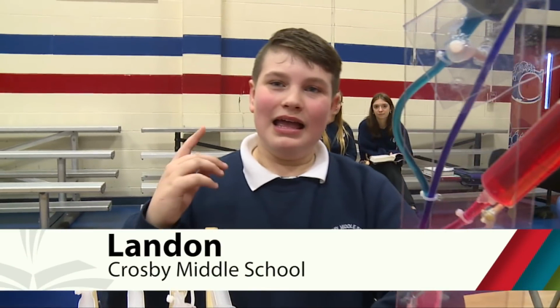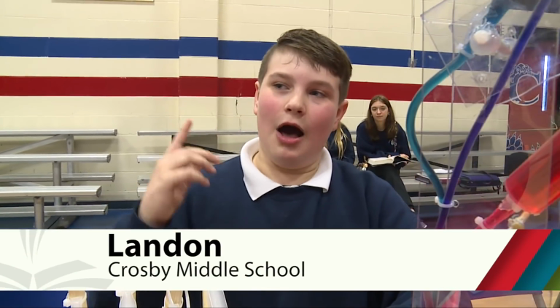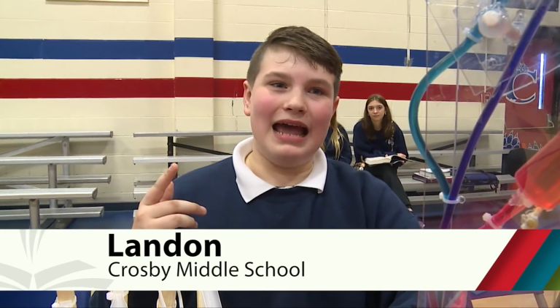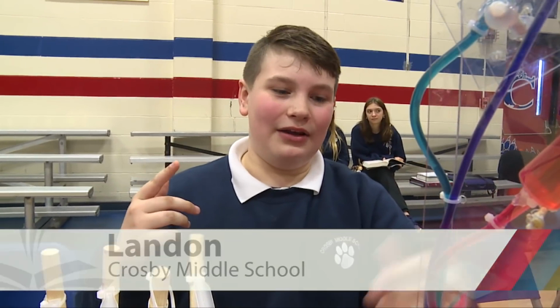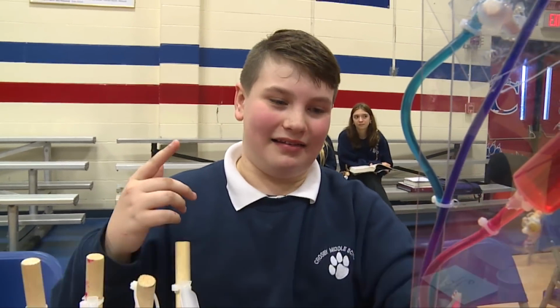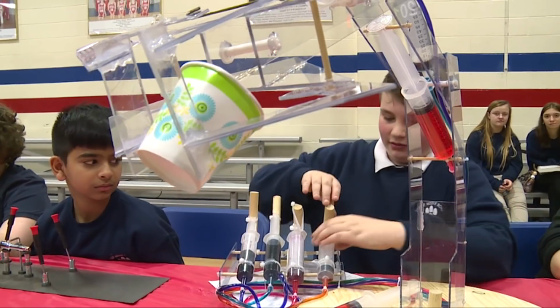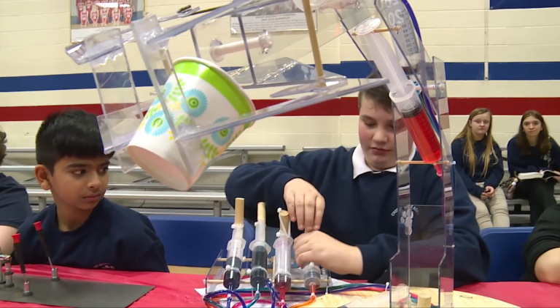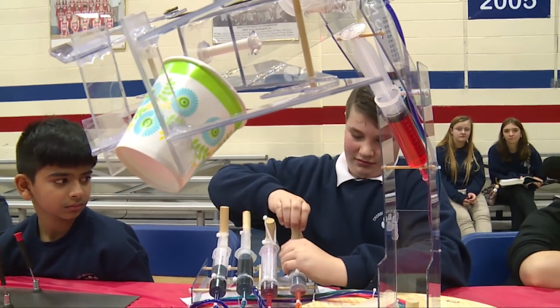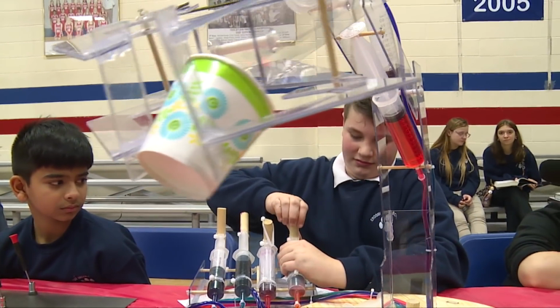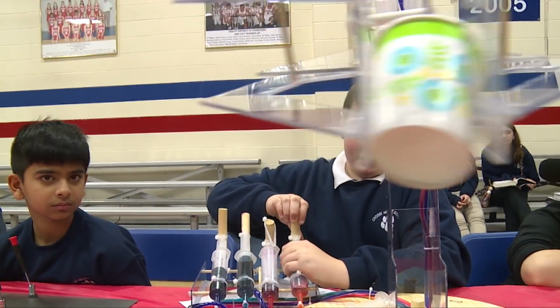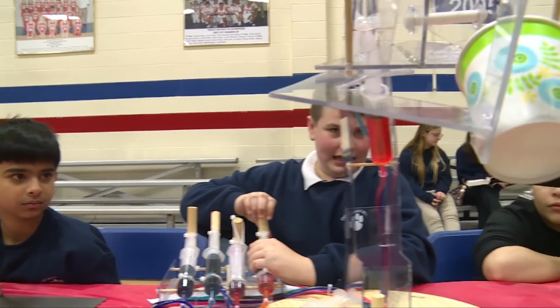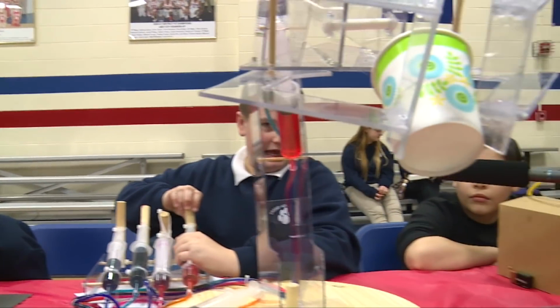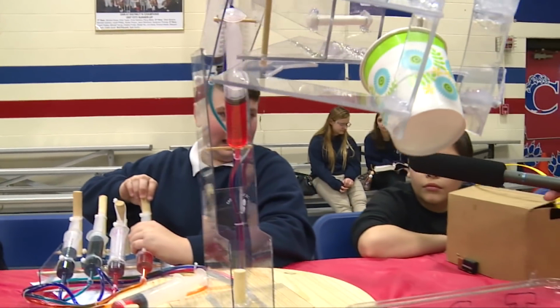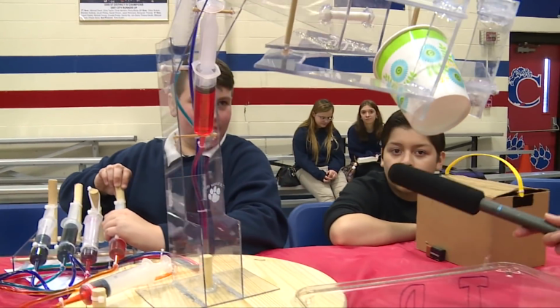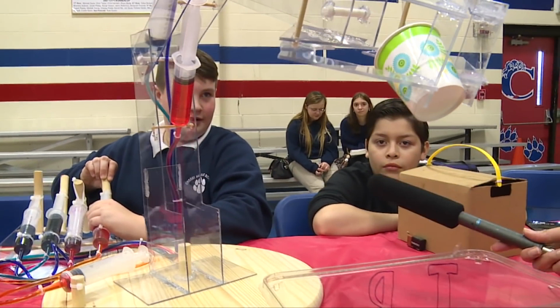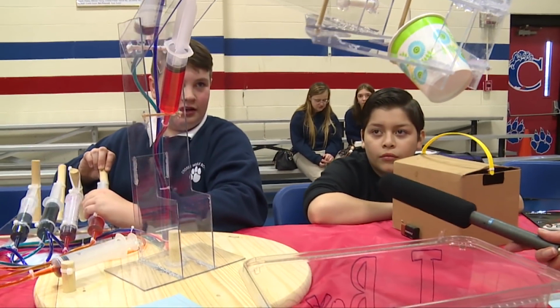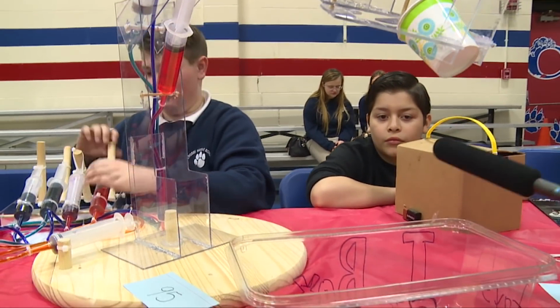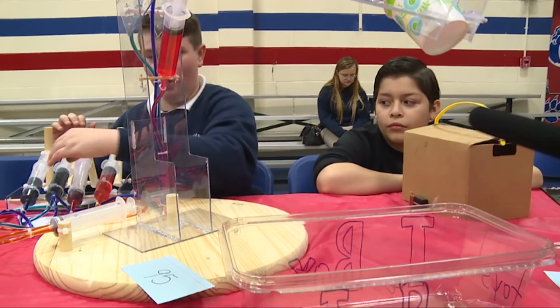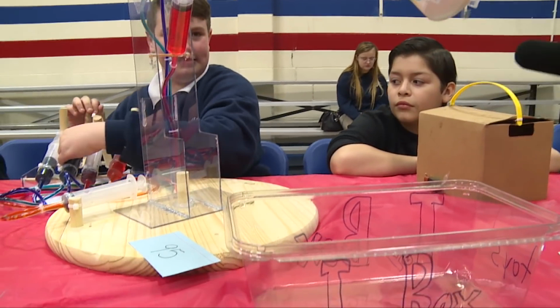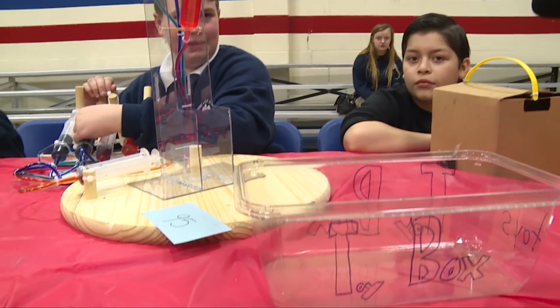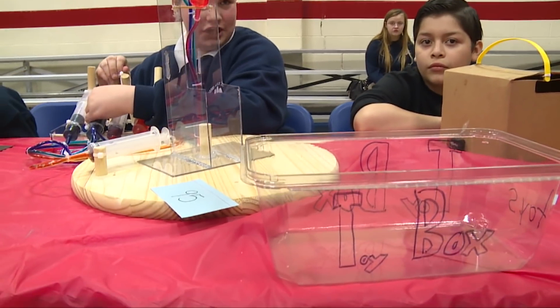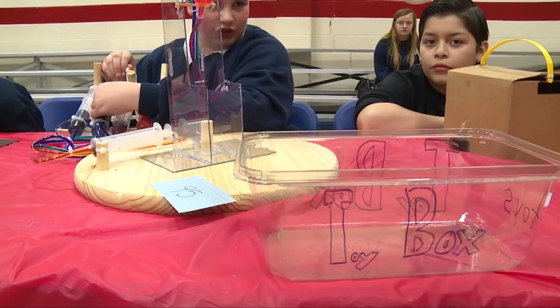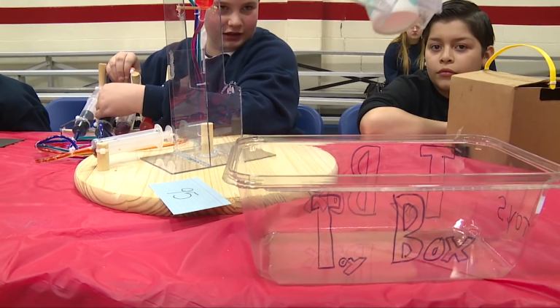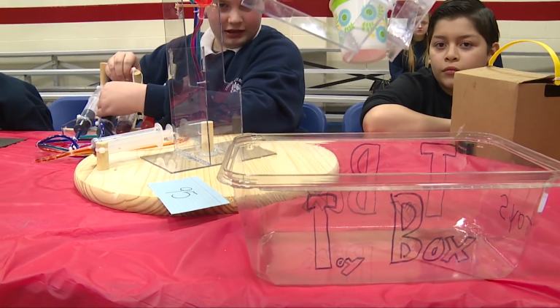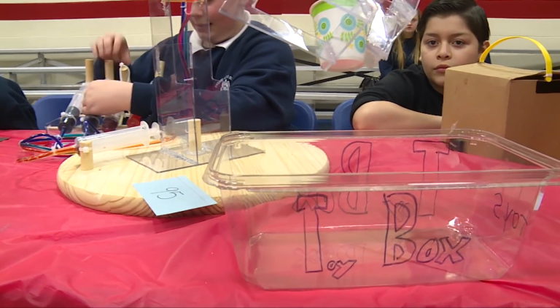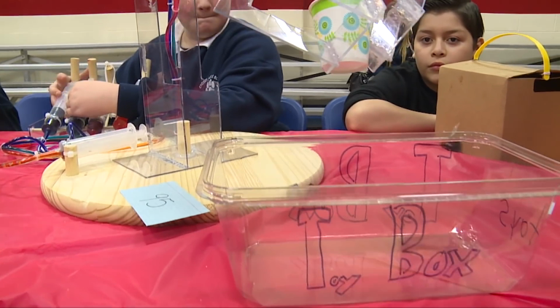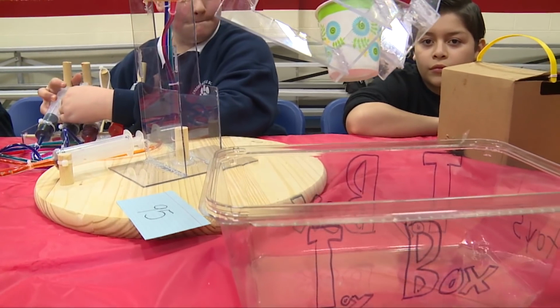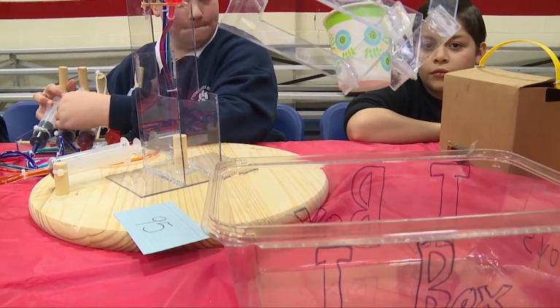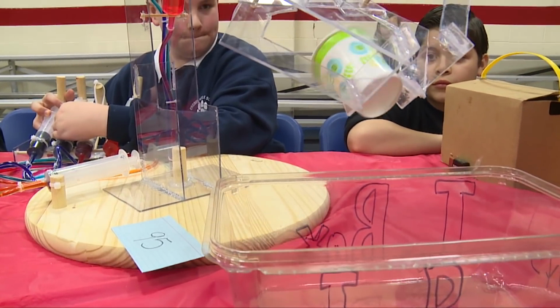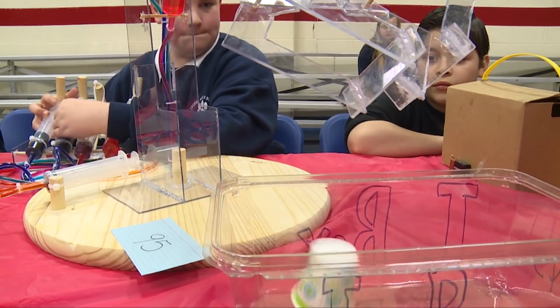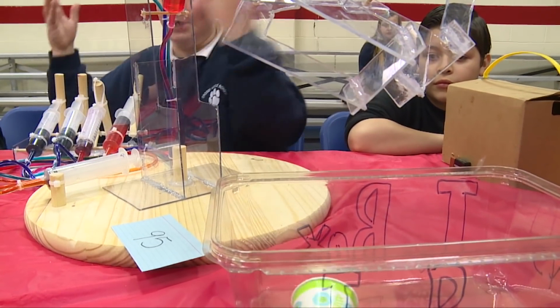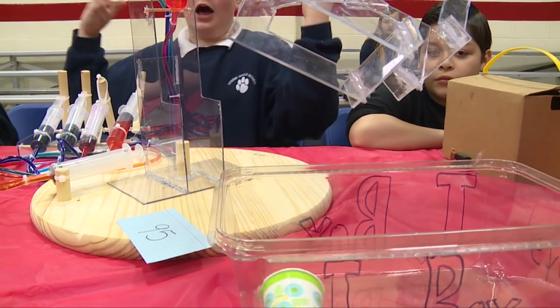Up and down is Z, in and out is X, and side to side is Y. The toys have been officially picked up.